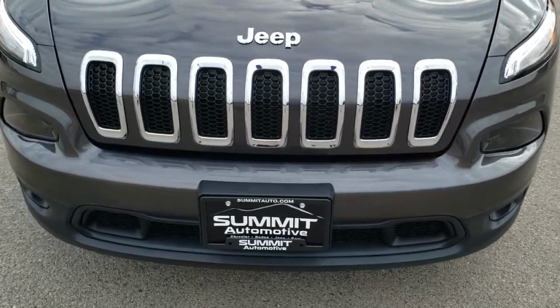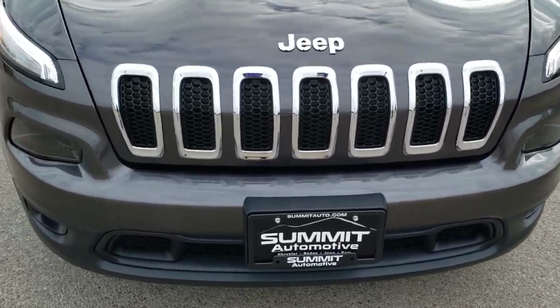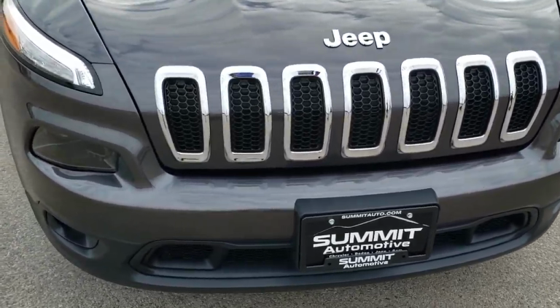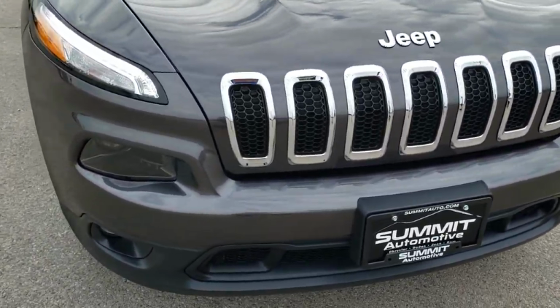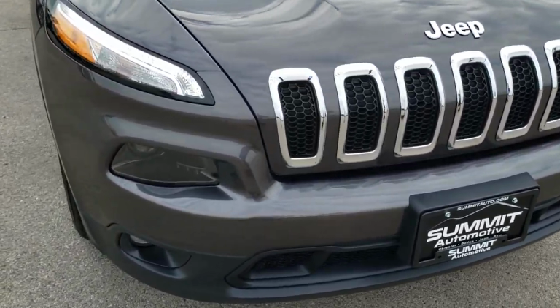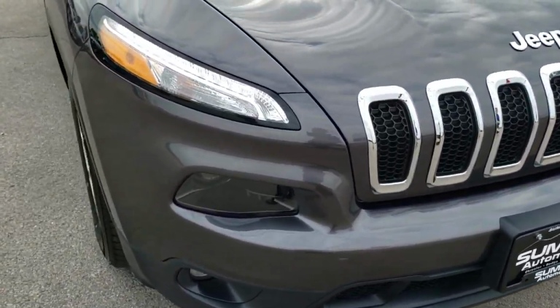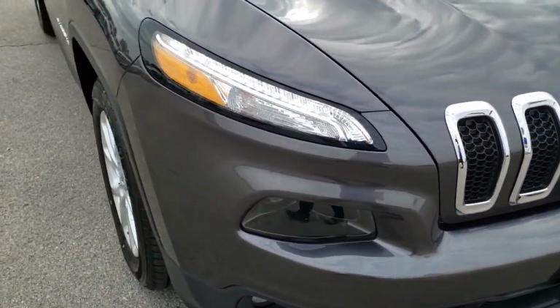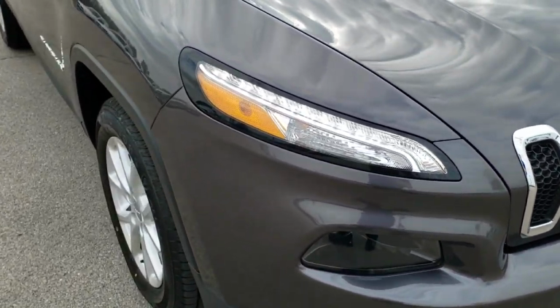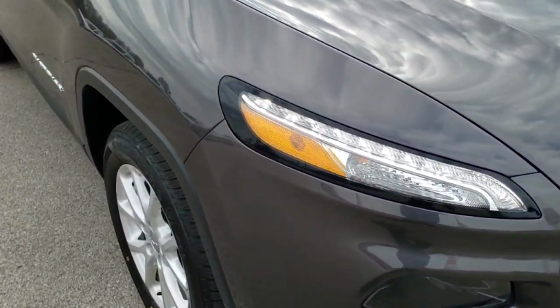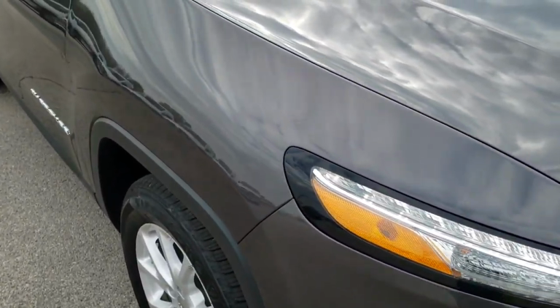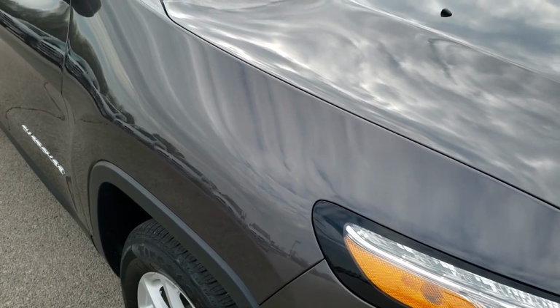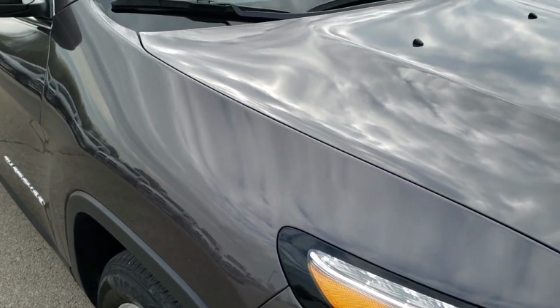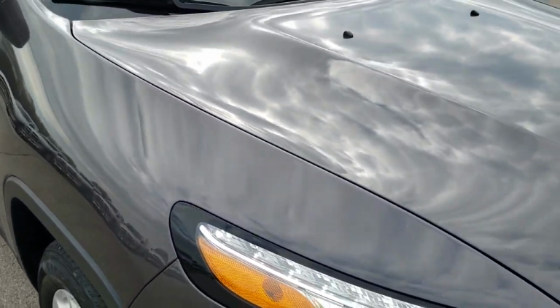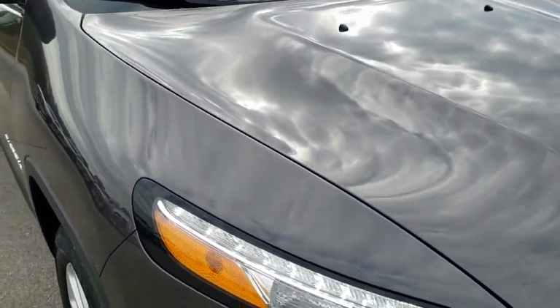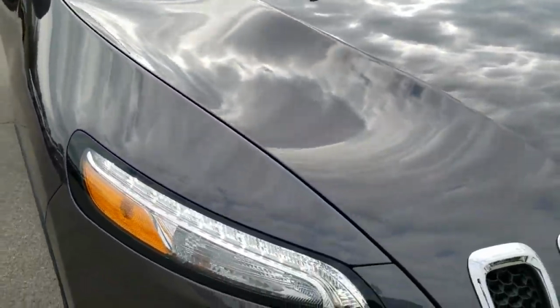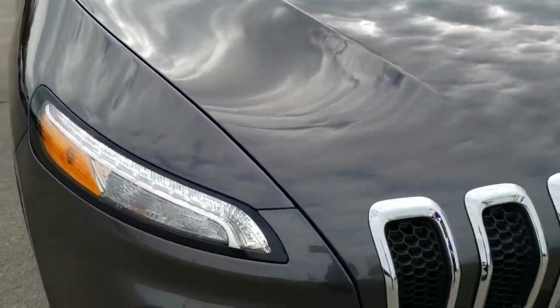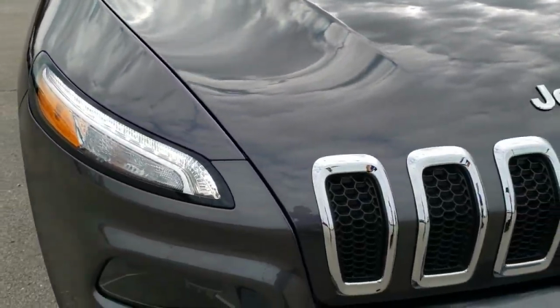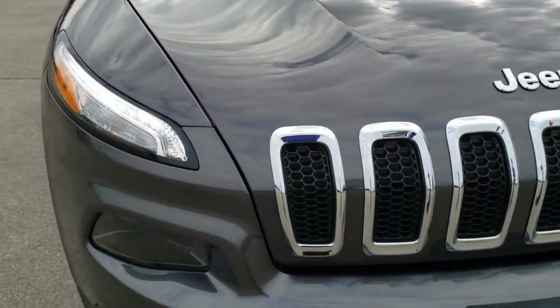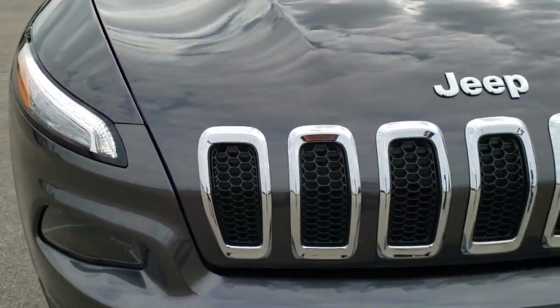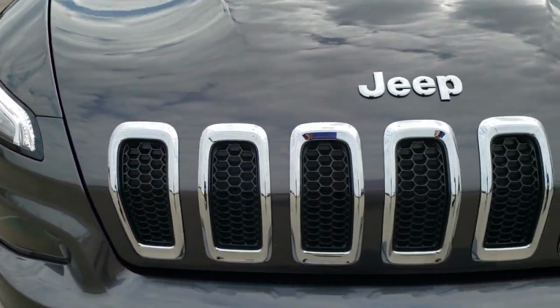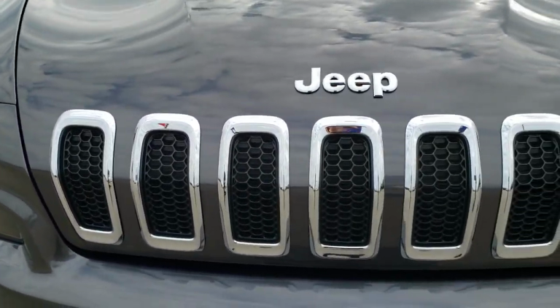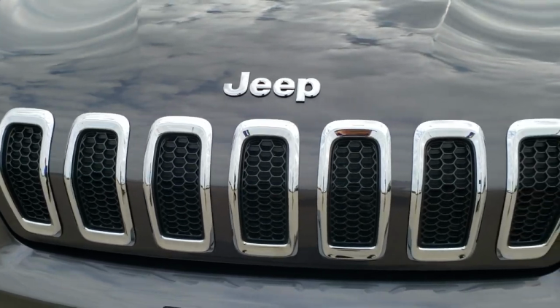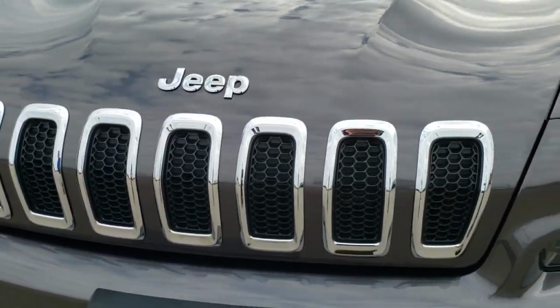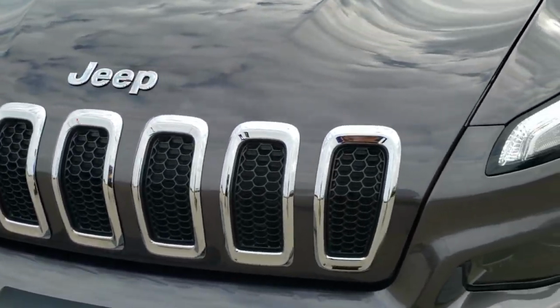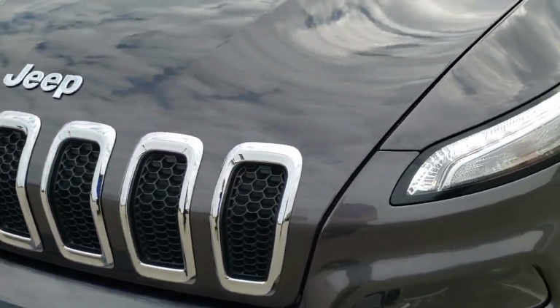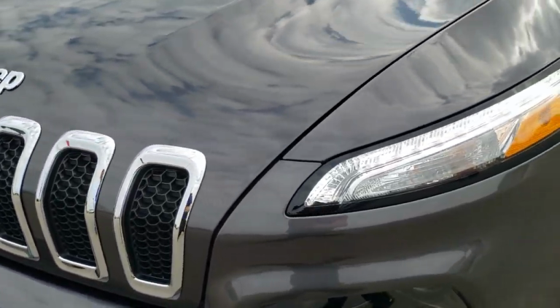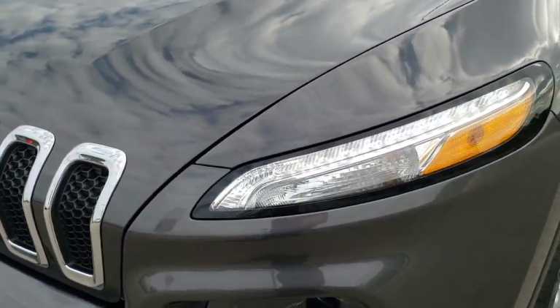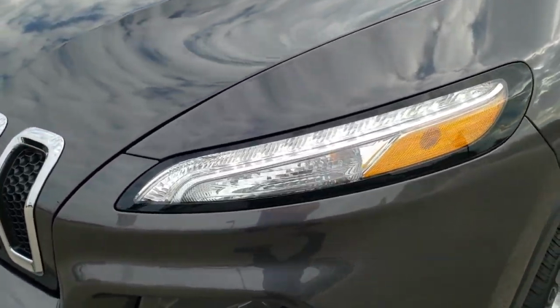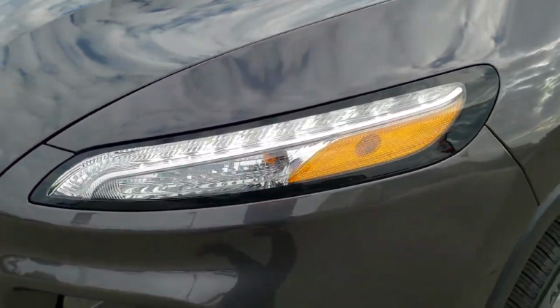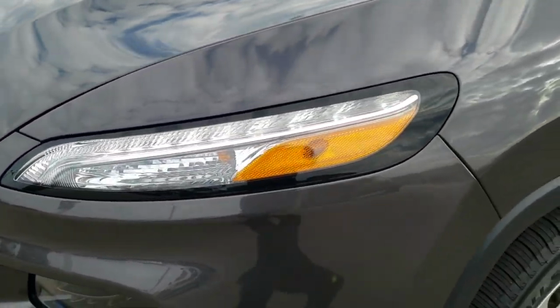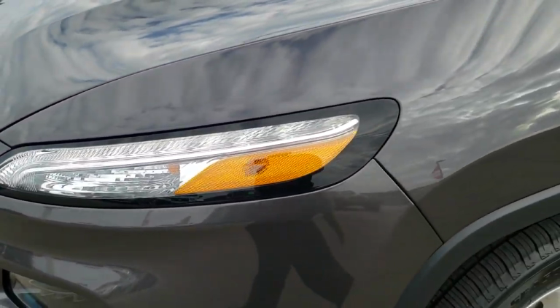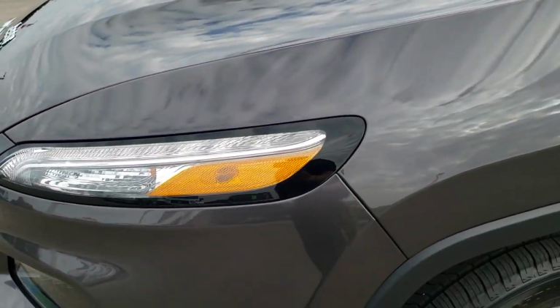Today we are checking out this super clean 2018 Jeep Cherokee Latitude Plus. This vehicle has the 2.4 liter multi-air motor which pumps out 184 horsepower. Granite Crystal is the color.